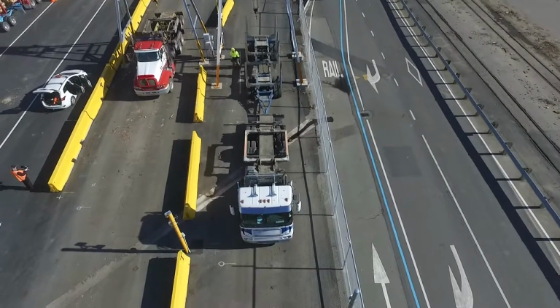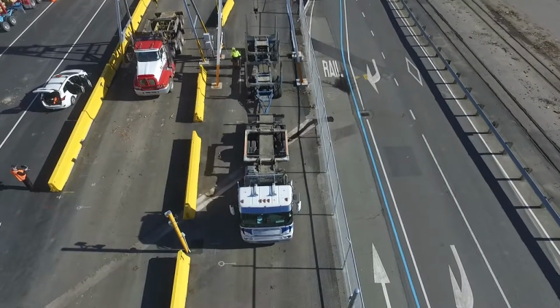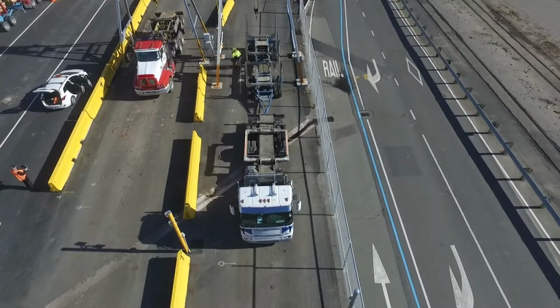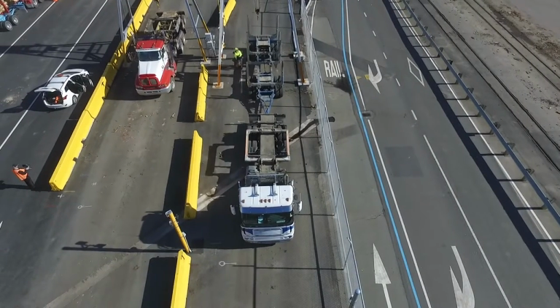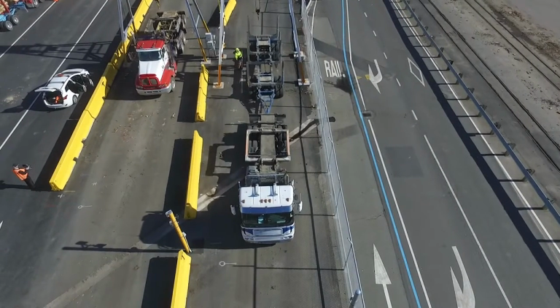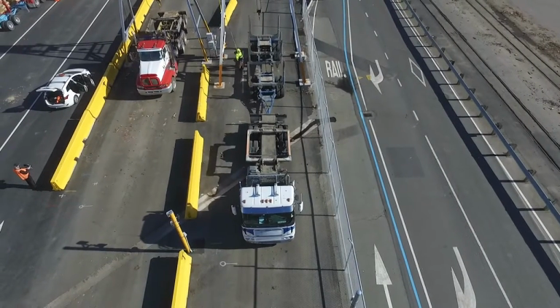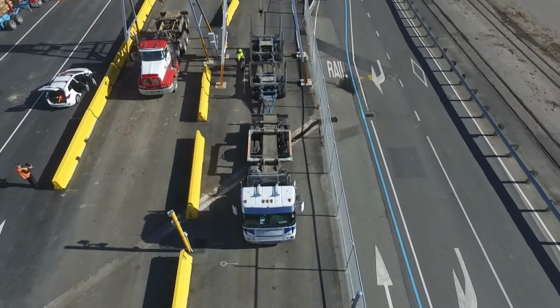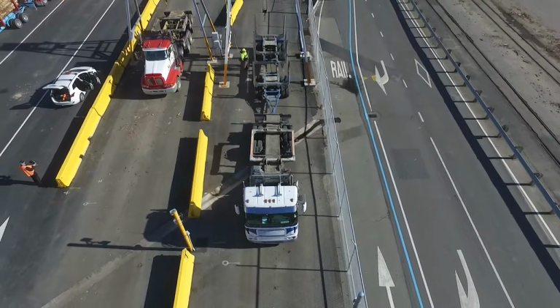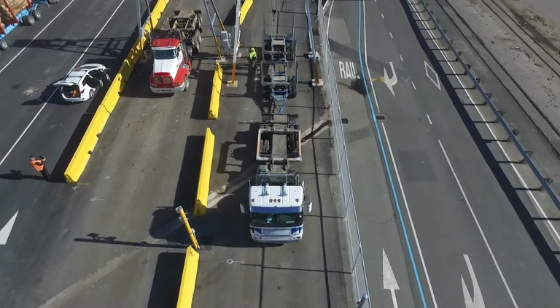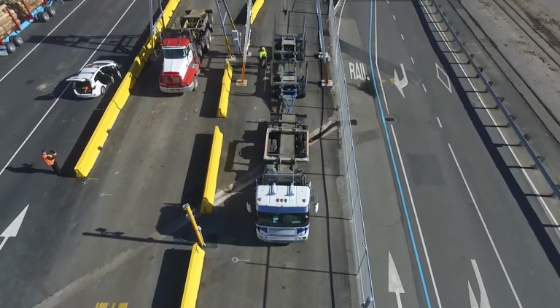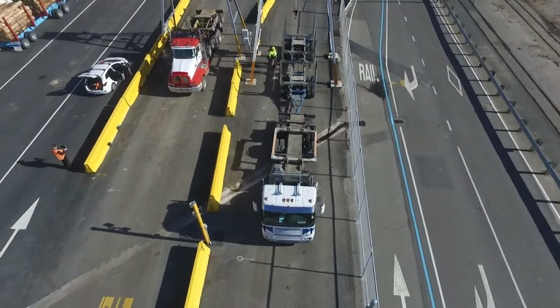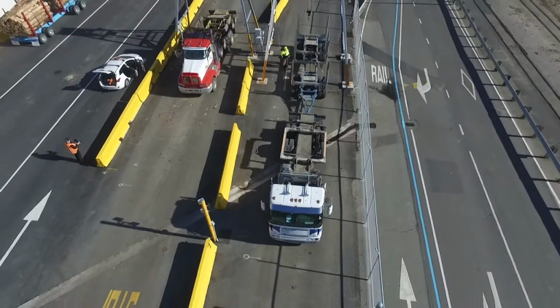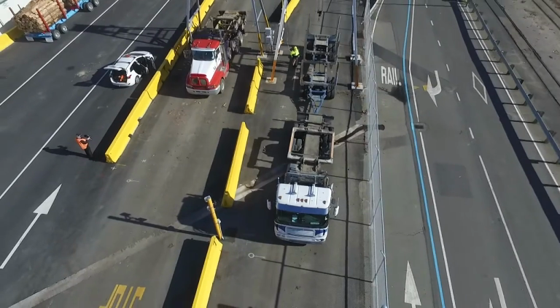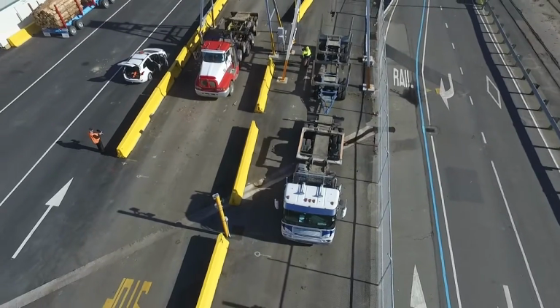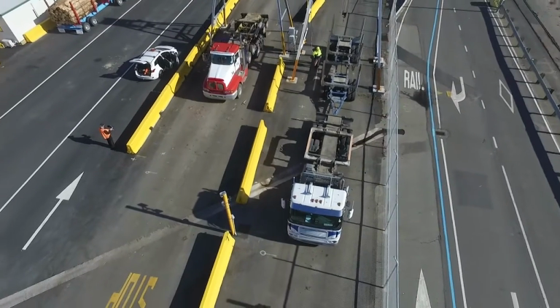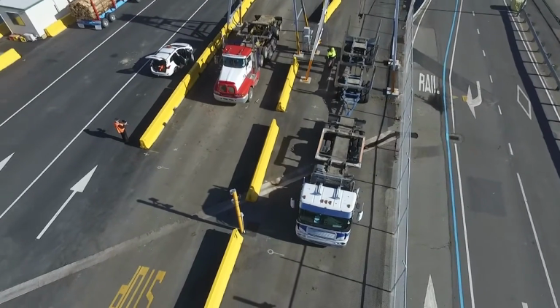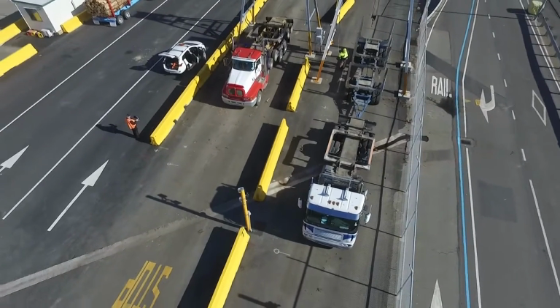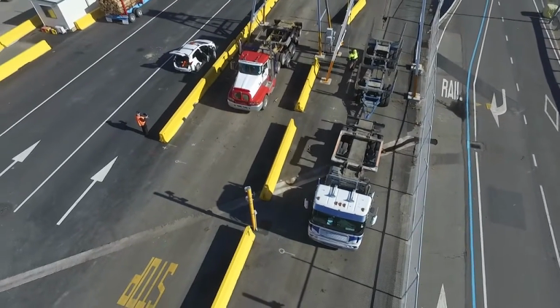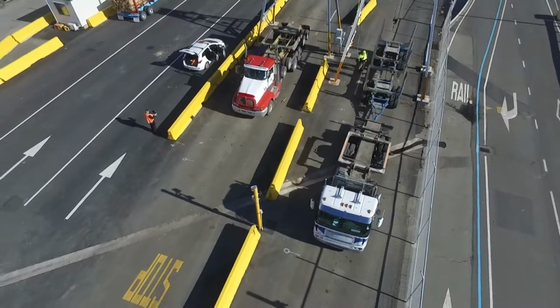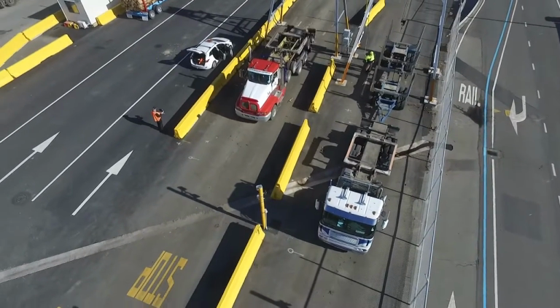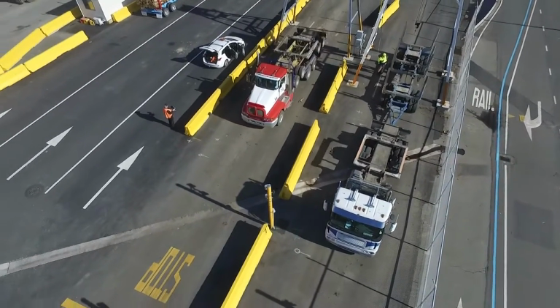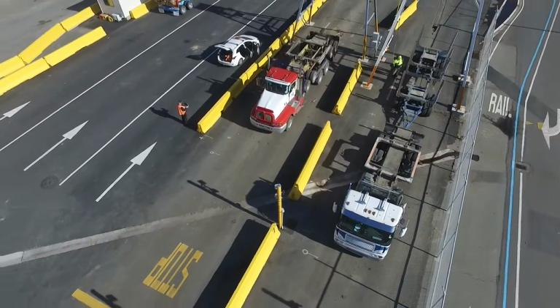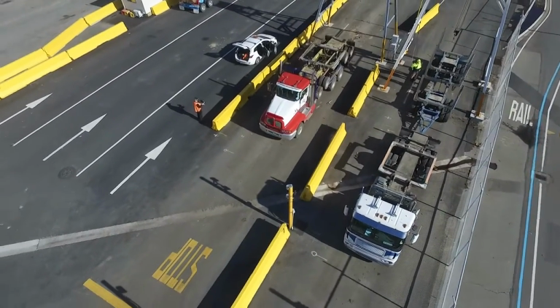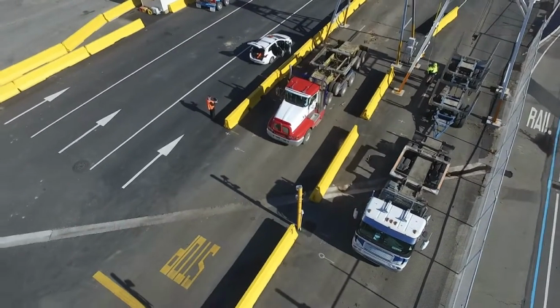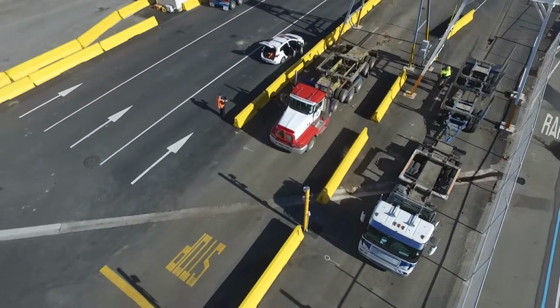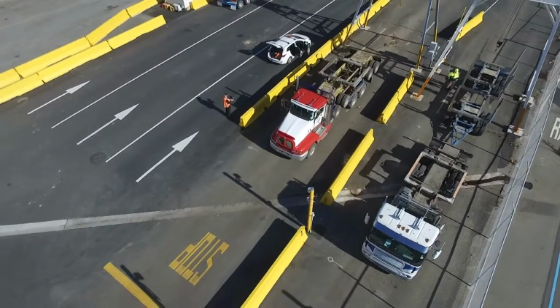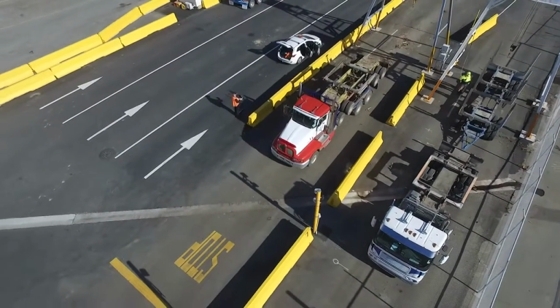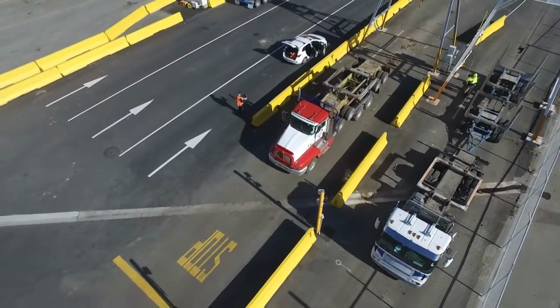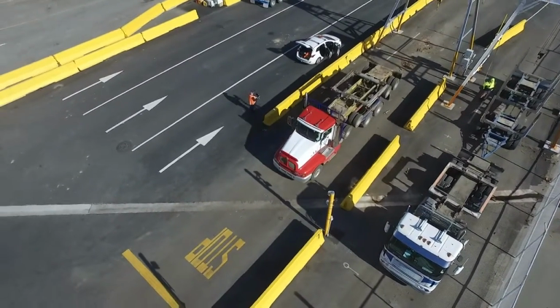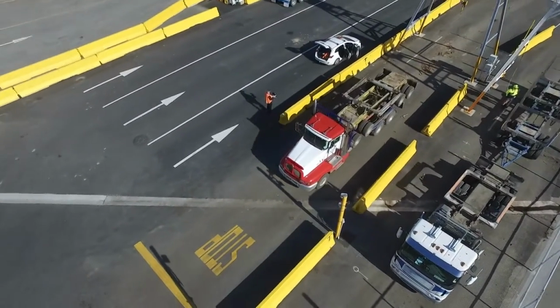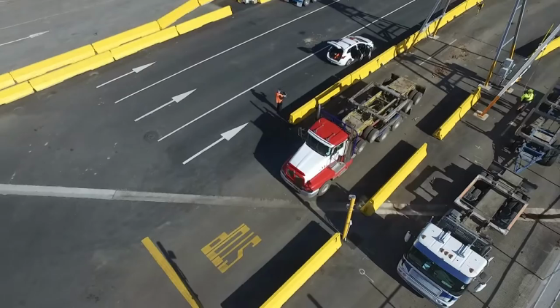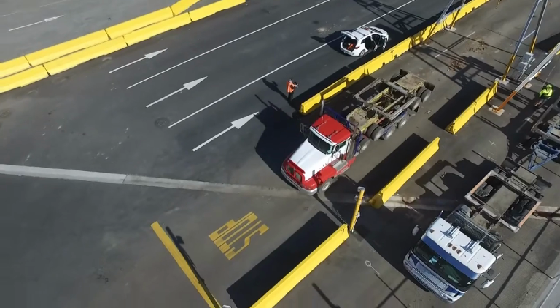As you exit the gantry, please observe the stop signs, and ensure that you check back to your left and forward for oncoming traffic.